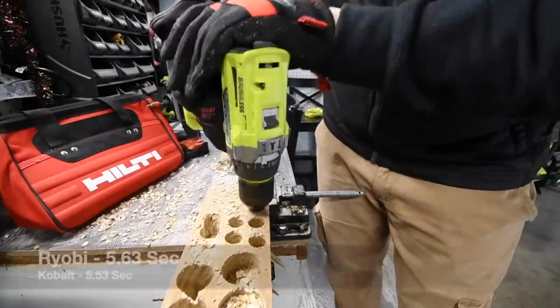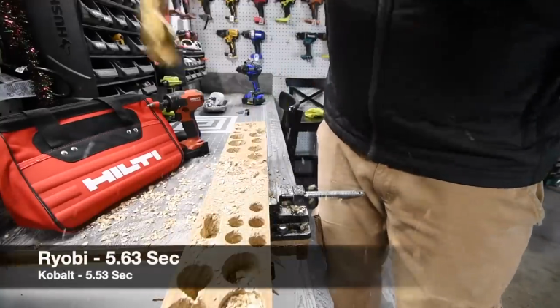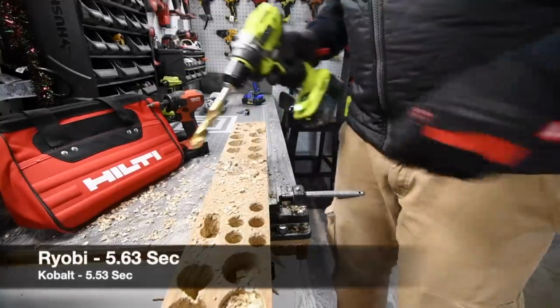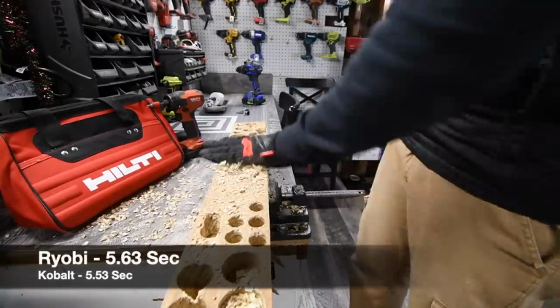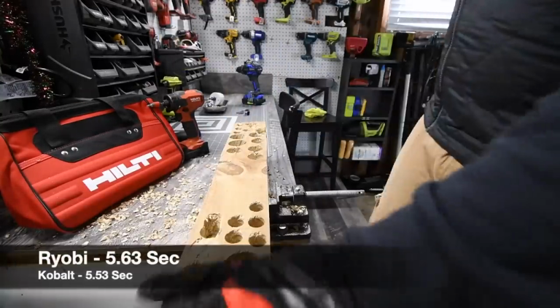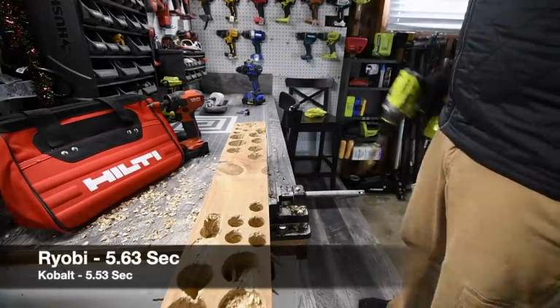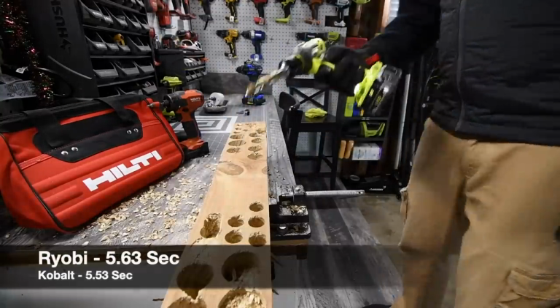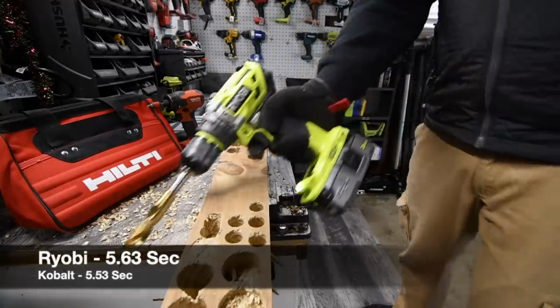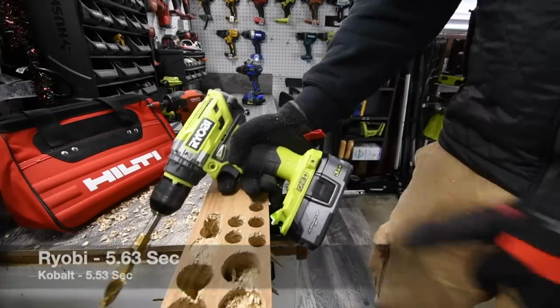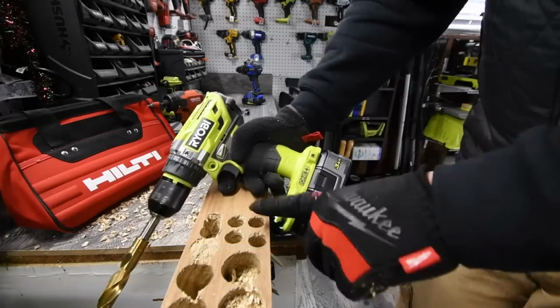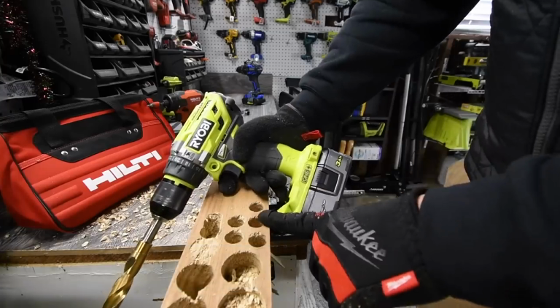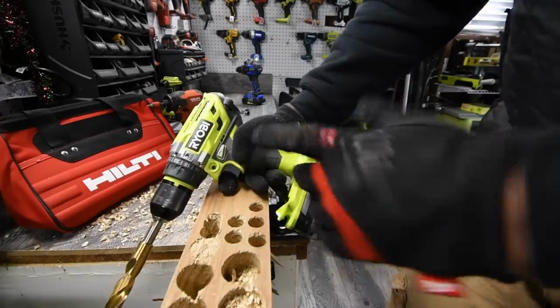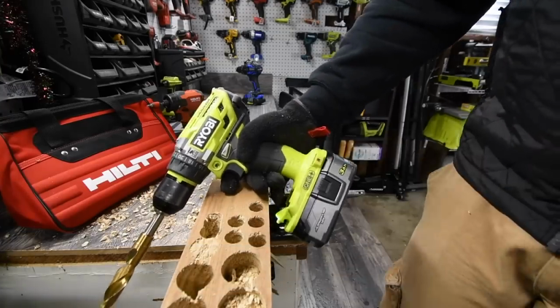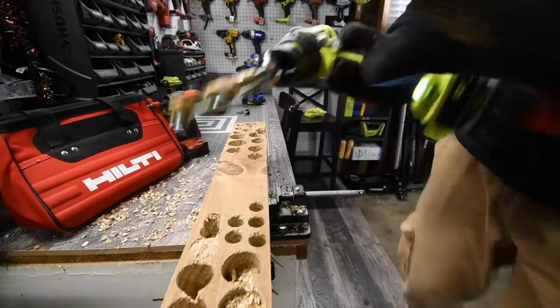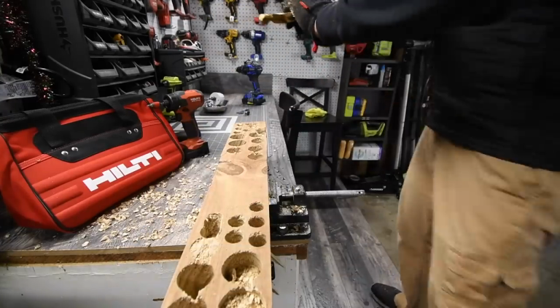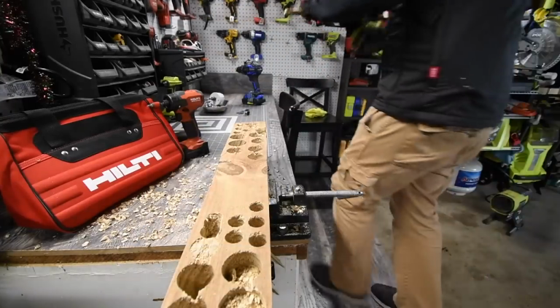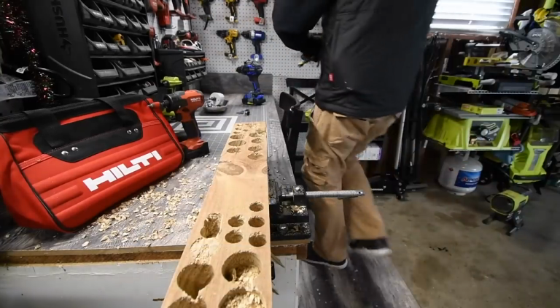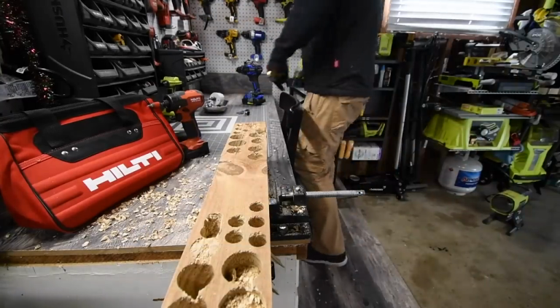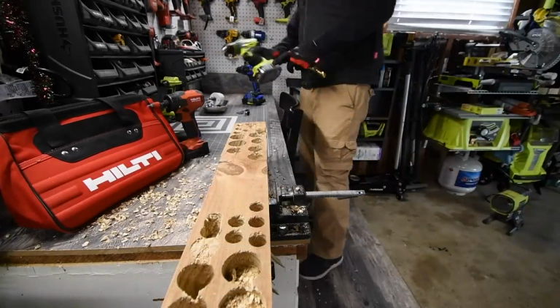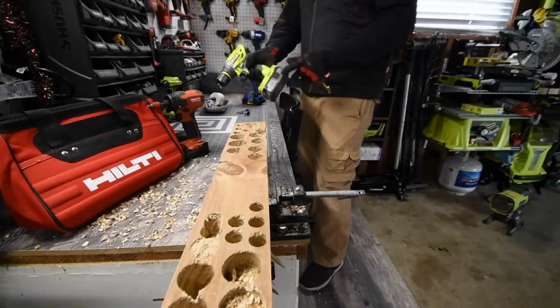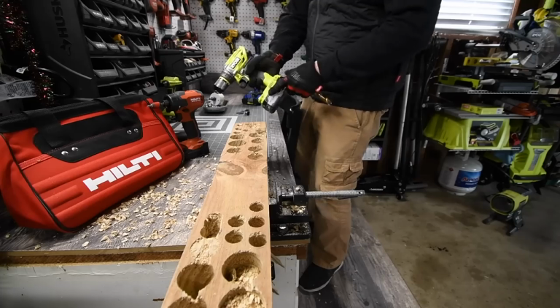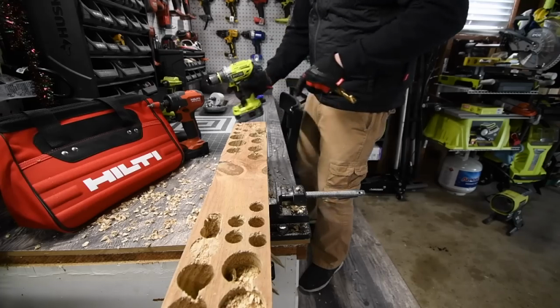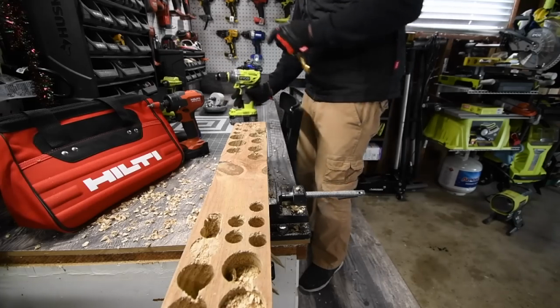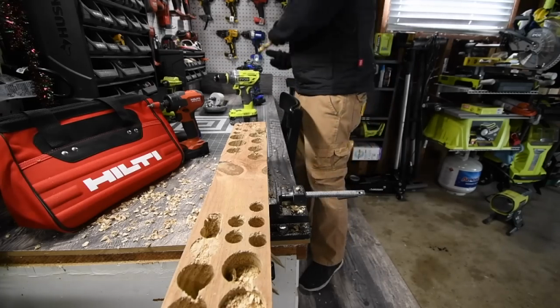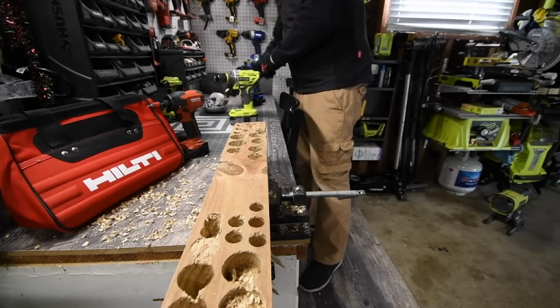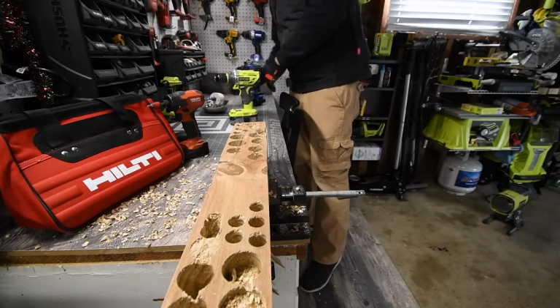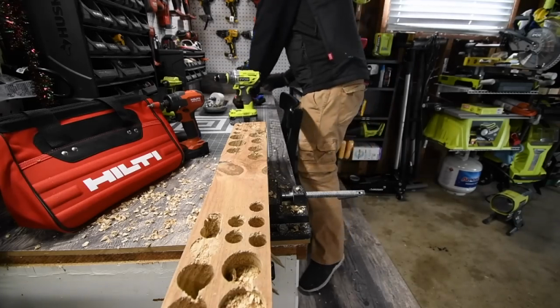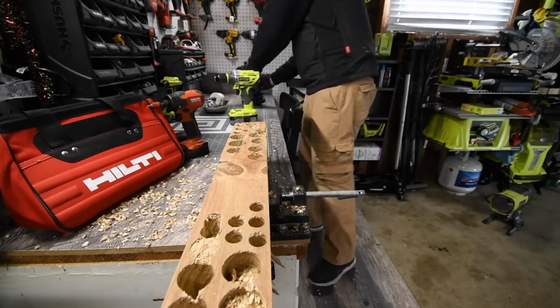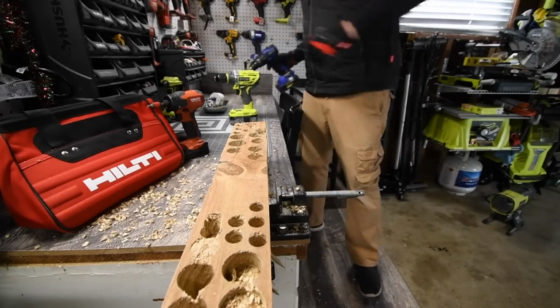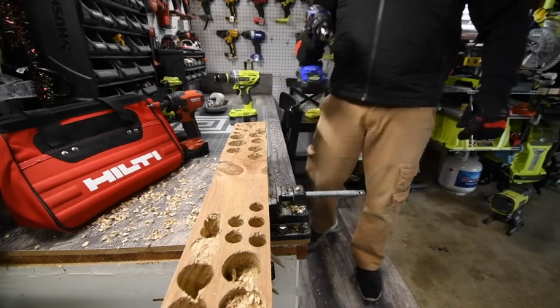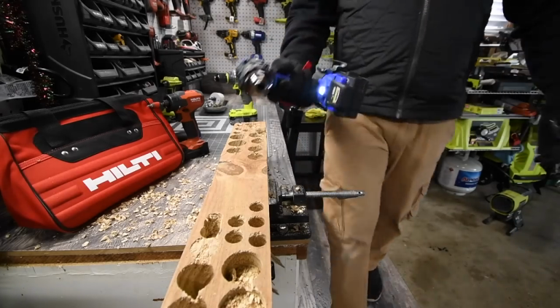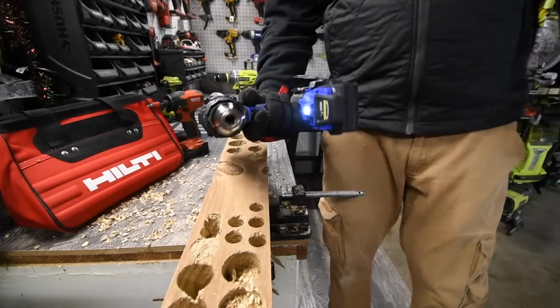The Cobalt completed all three holes without stopping — that is a hard task to do. The Ryobi did it too — wow, it also completed all three without stopping. Those 21700 cell batteries really do help.